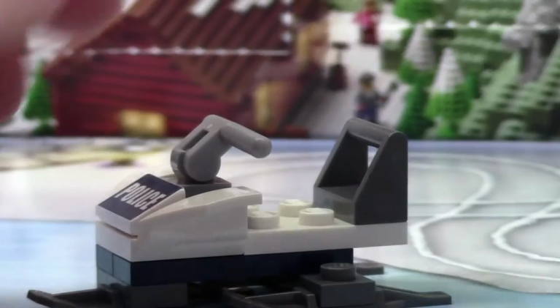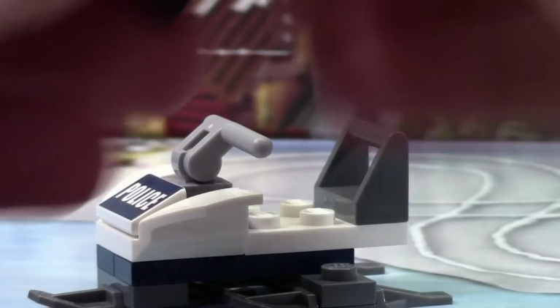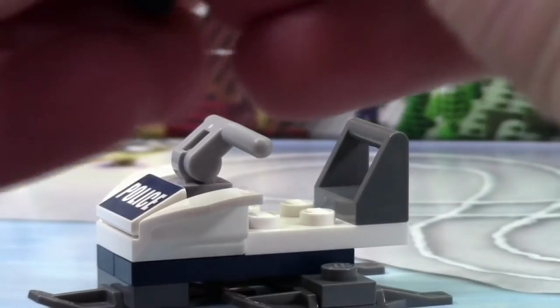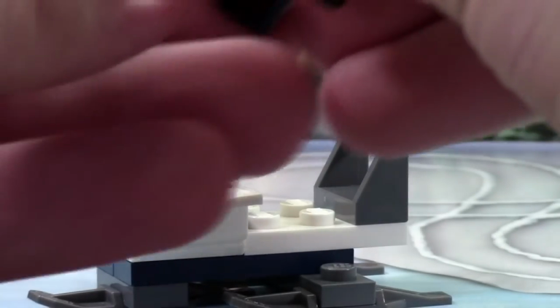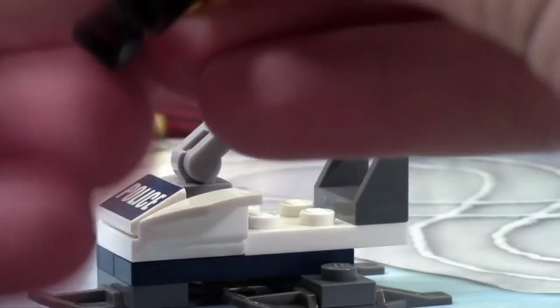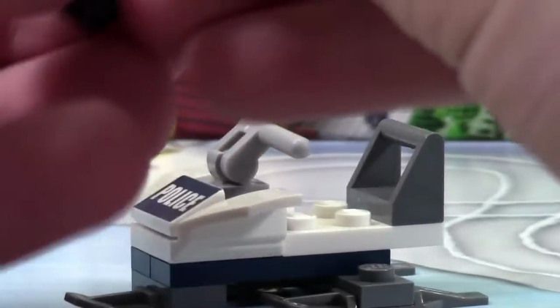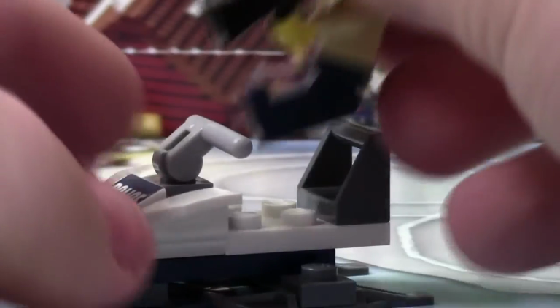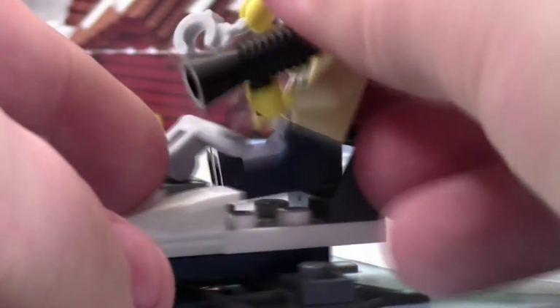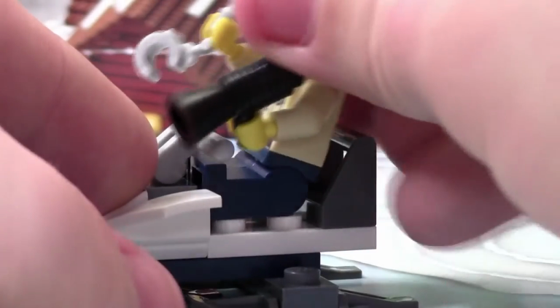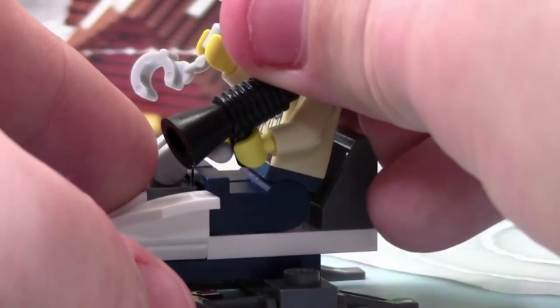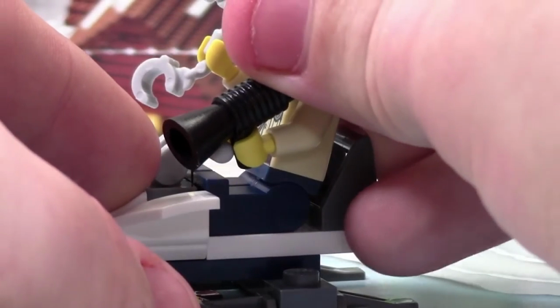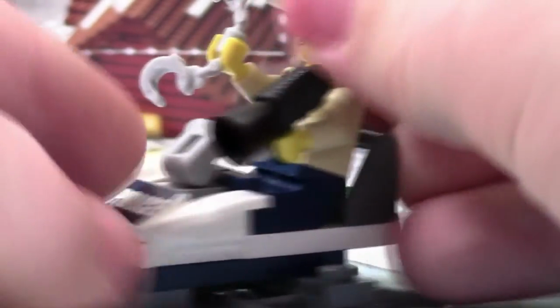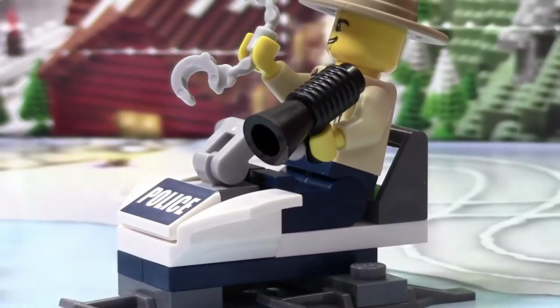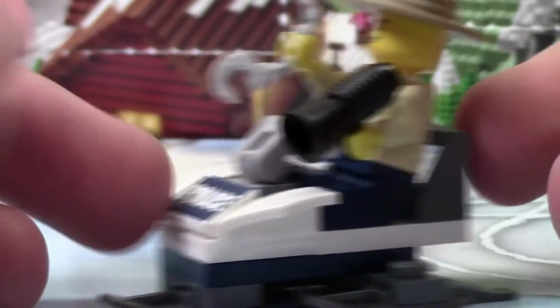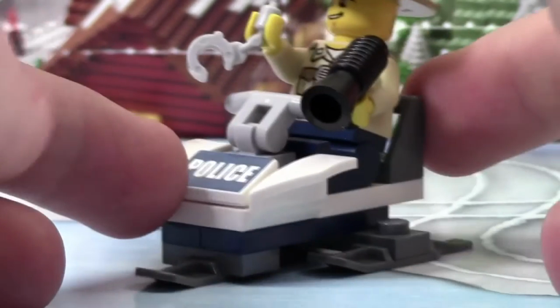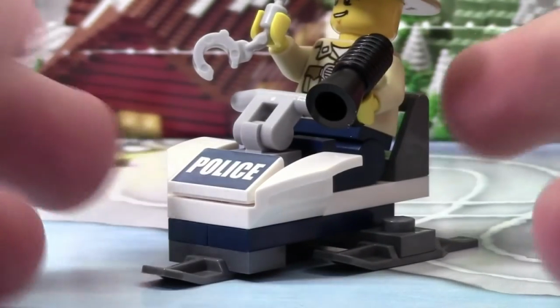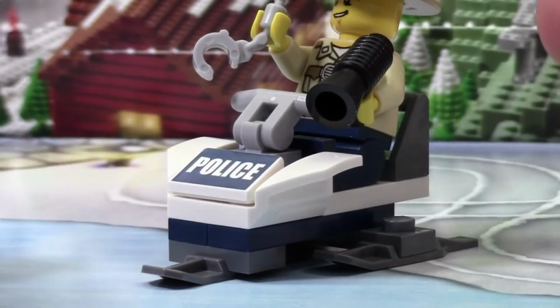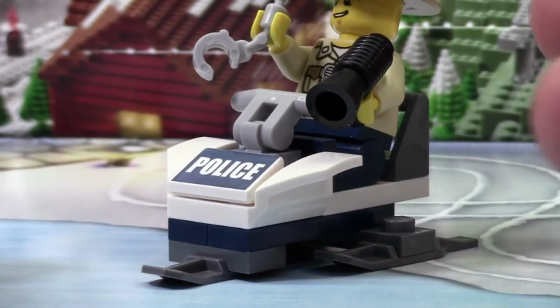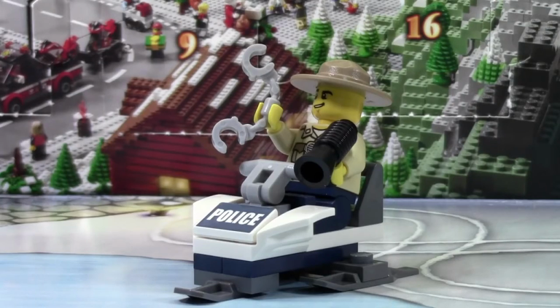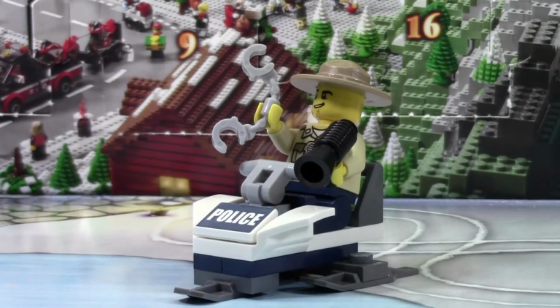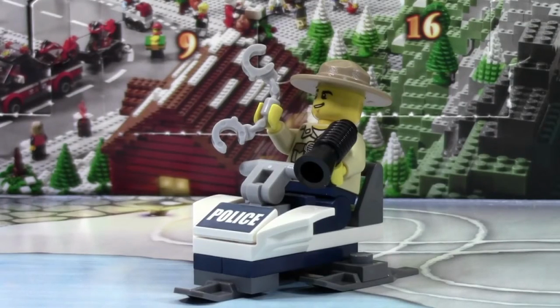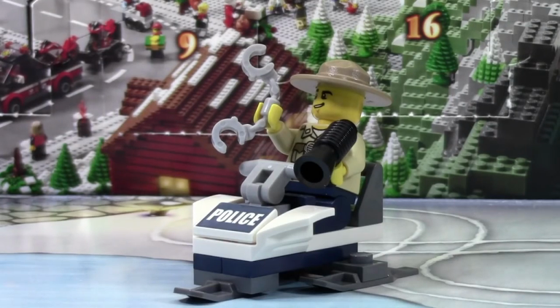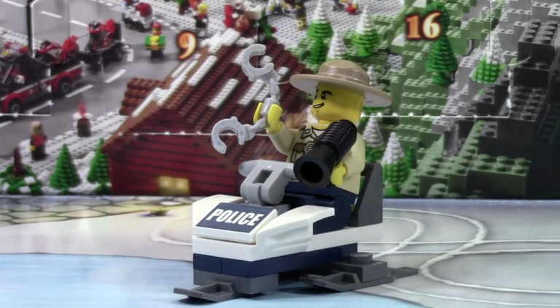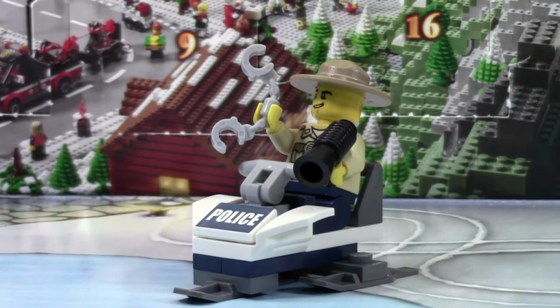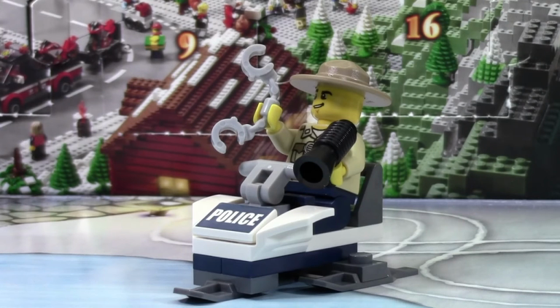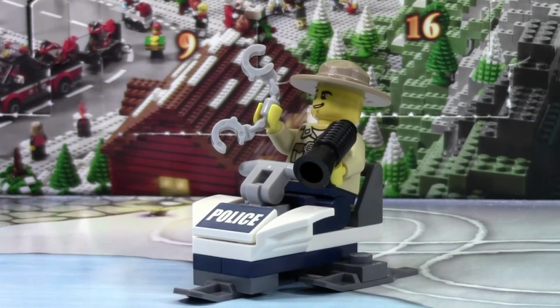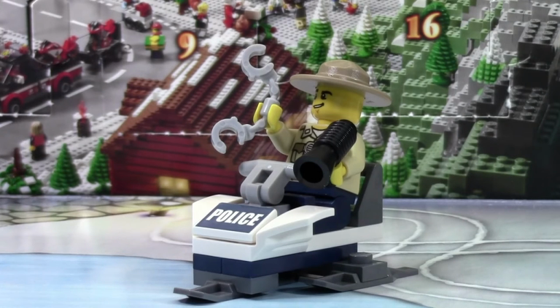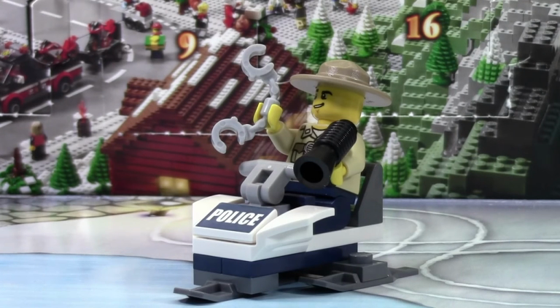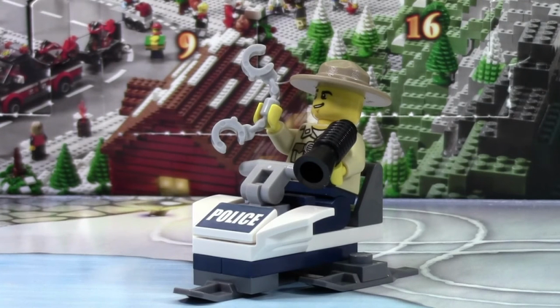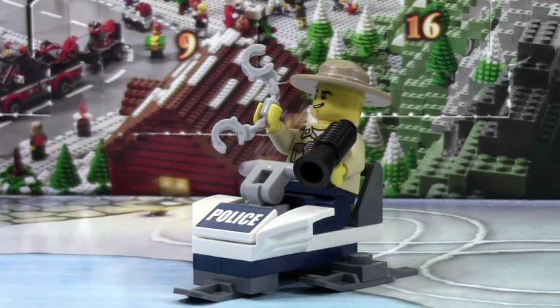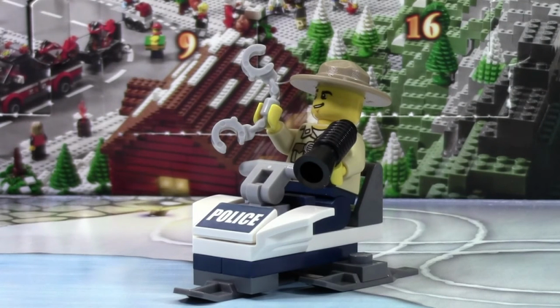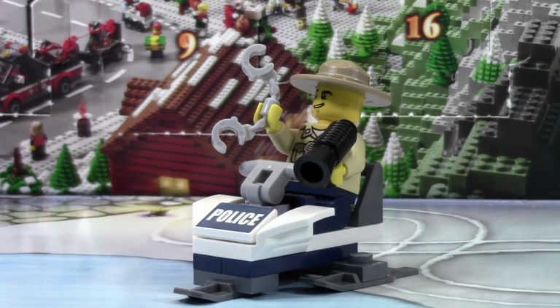The minifigure sits on — fairly simple, just like that. And there you have it, your police snowmobile. Thanks everybody so much for watching day number 17 of the Lego City Advent Calendar. Don't forget to check back tomorrow for day number 18.